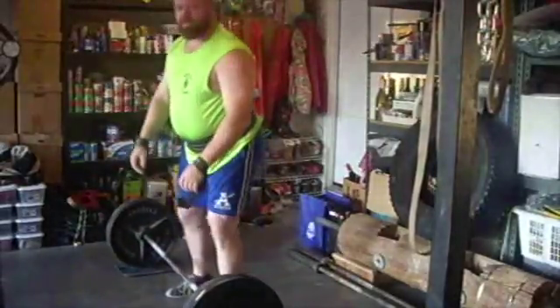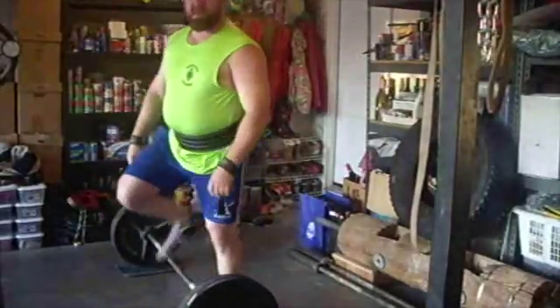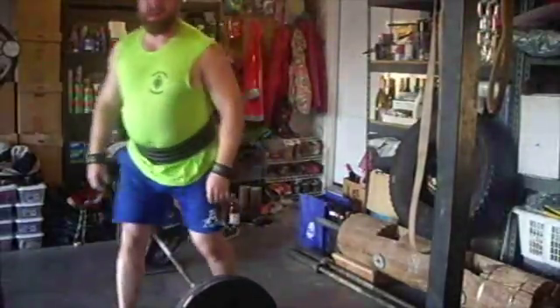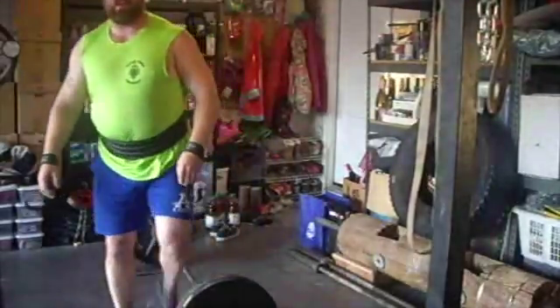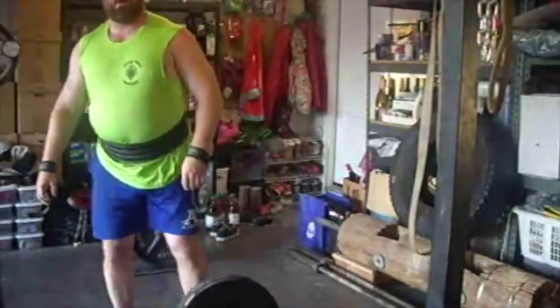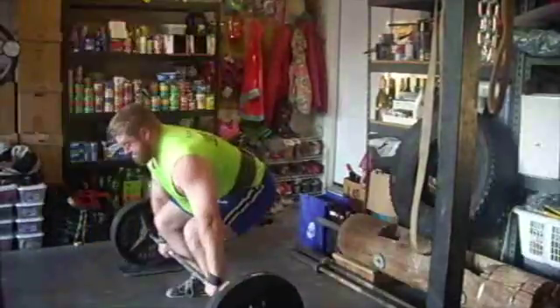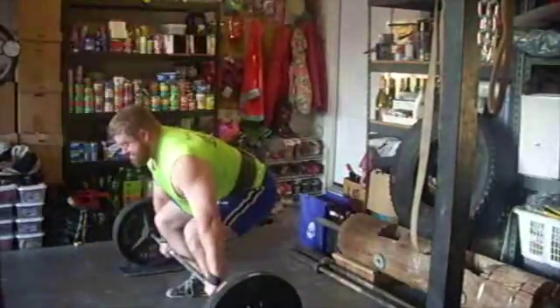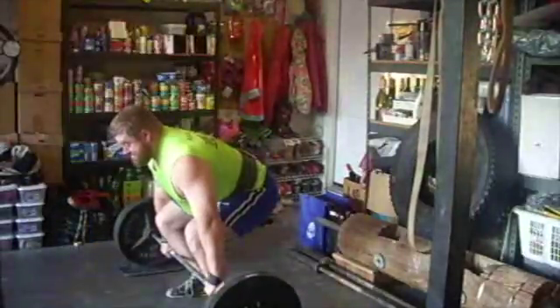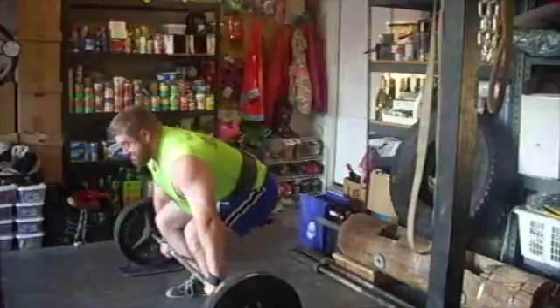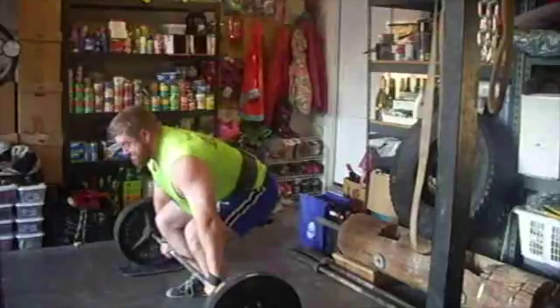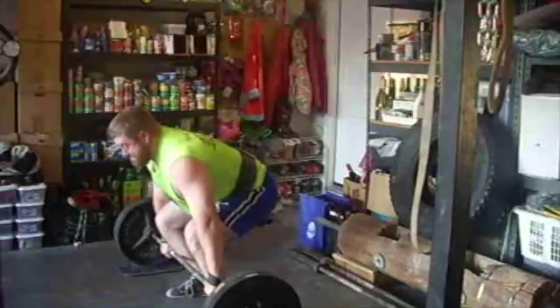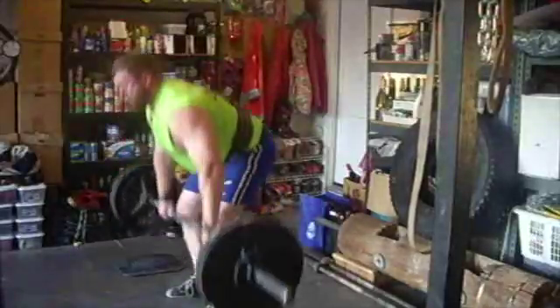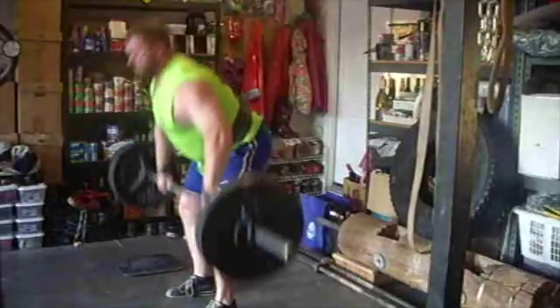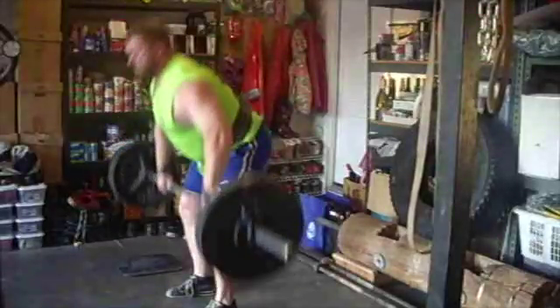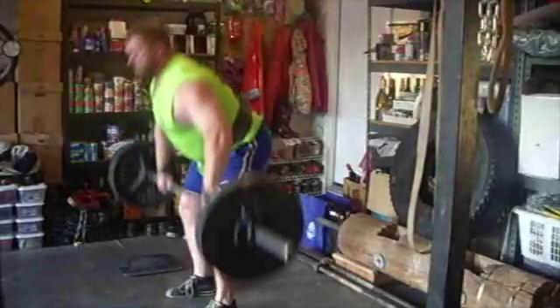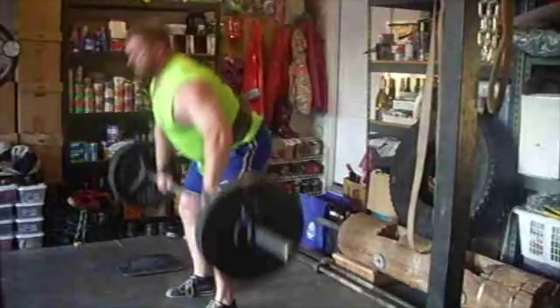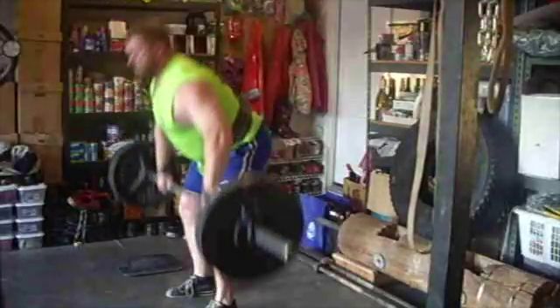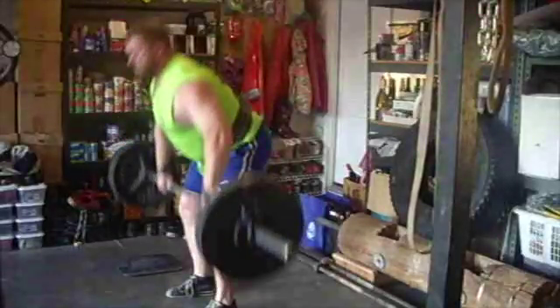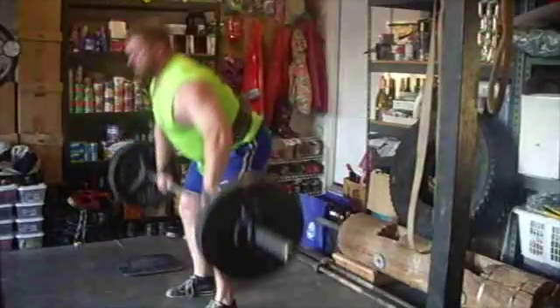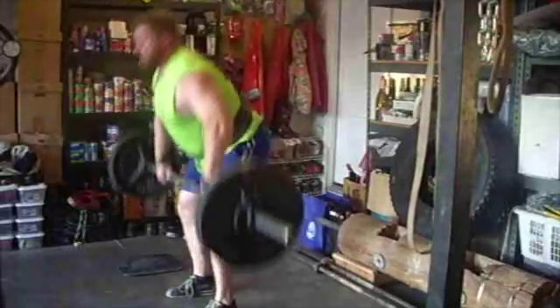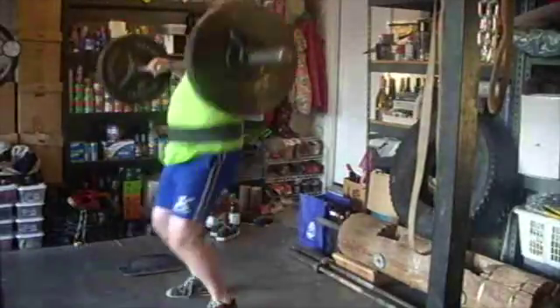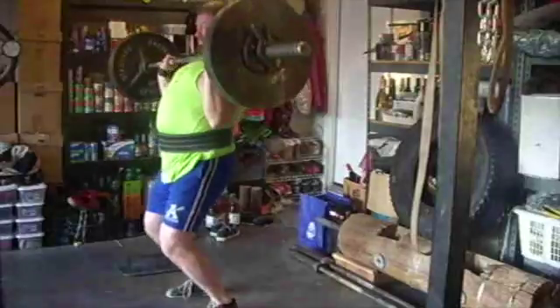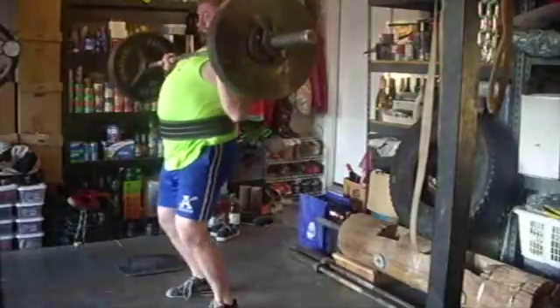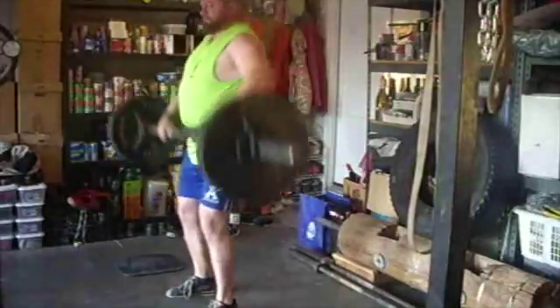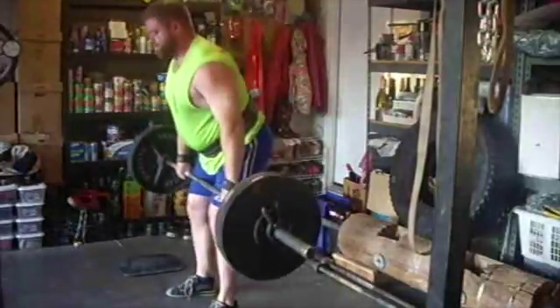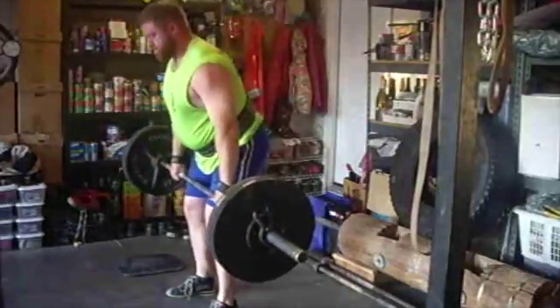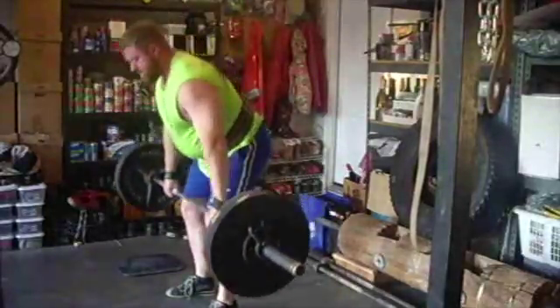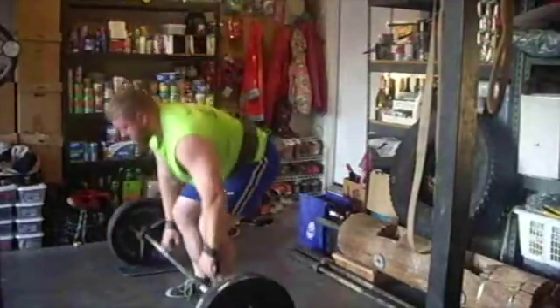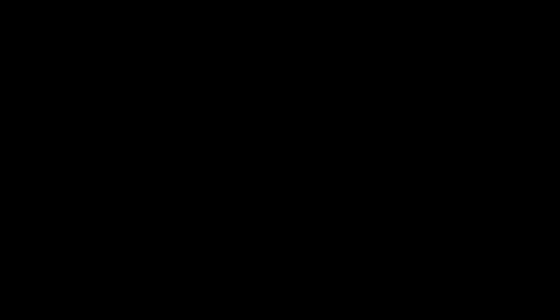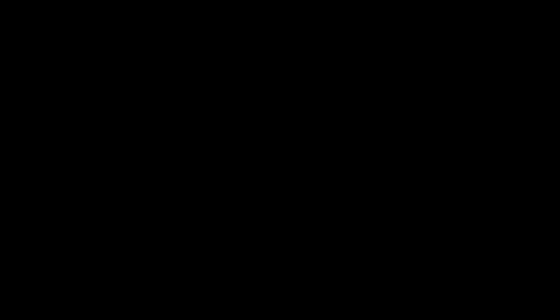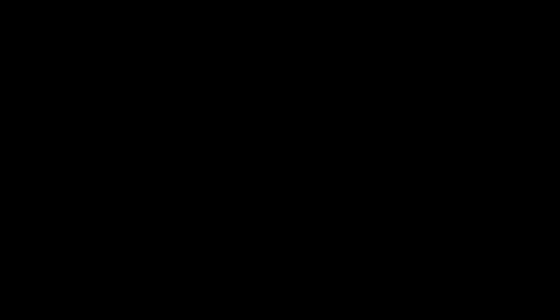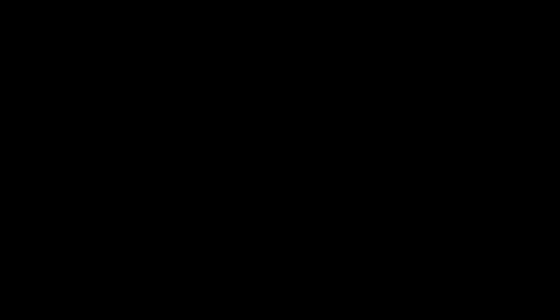Up here you're going to see a replay of that. I'm going to freeze frame right at this point. My elbows should not be bent at that point. That shows you how messed up my form is.